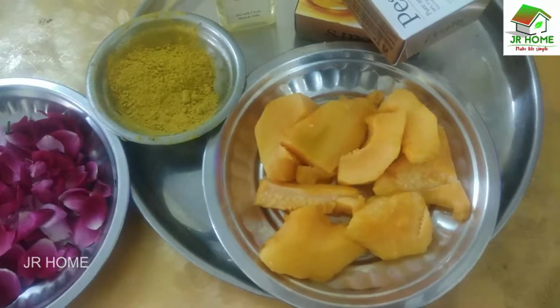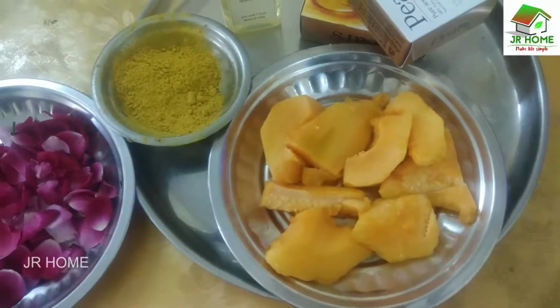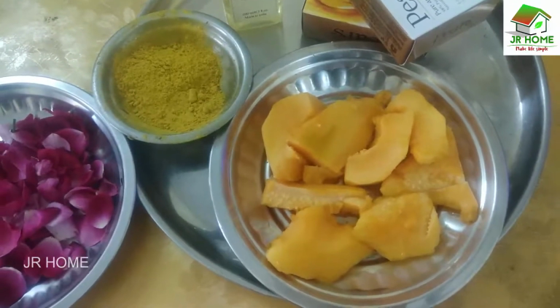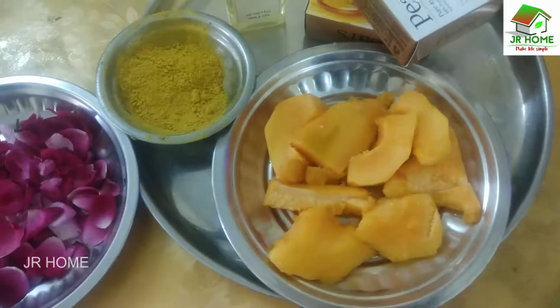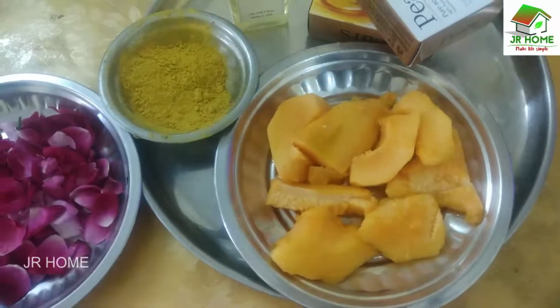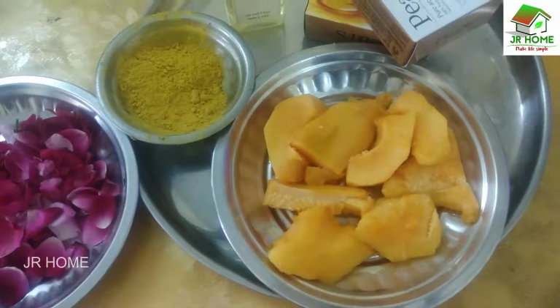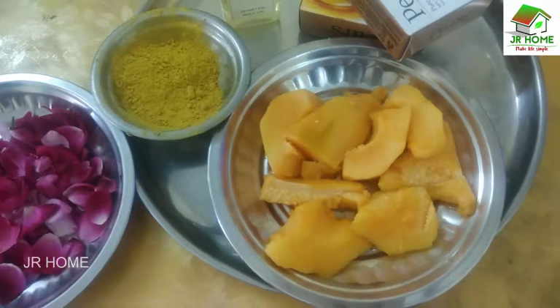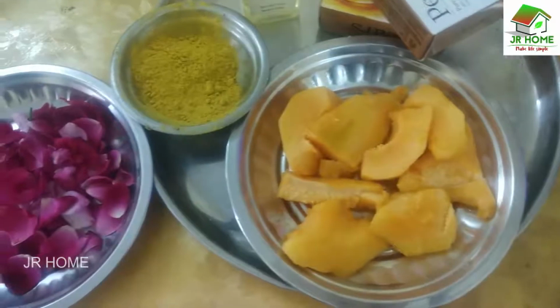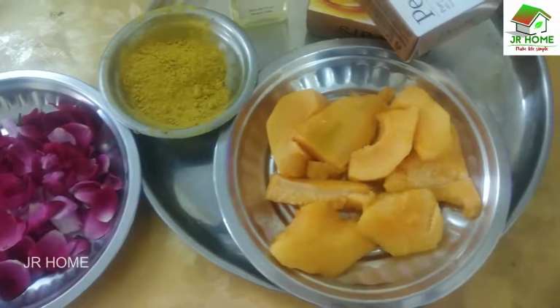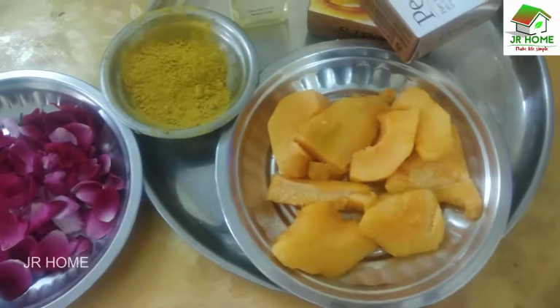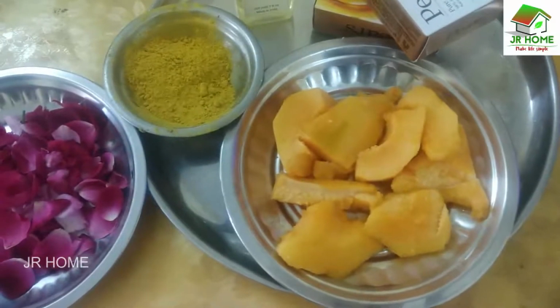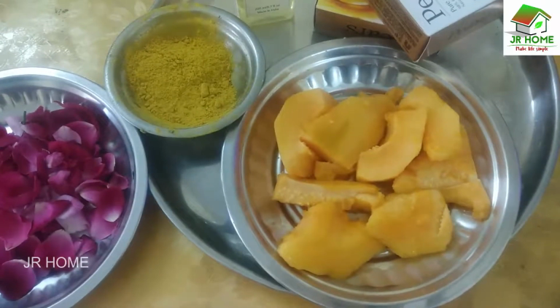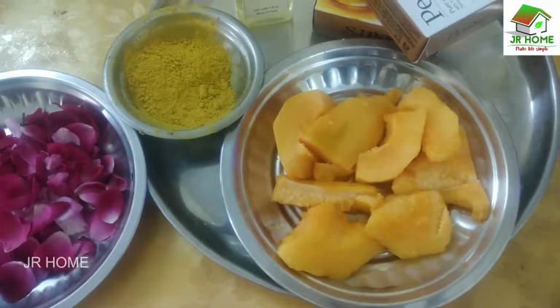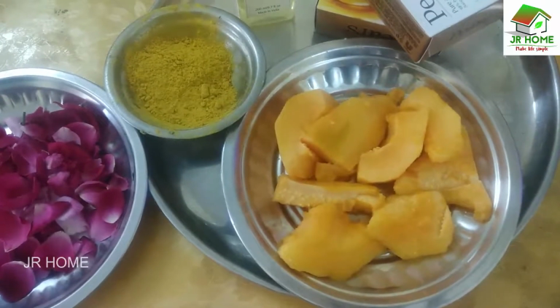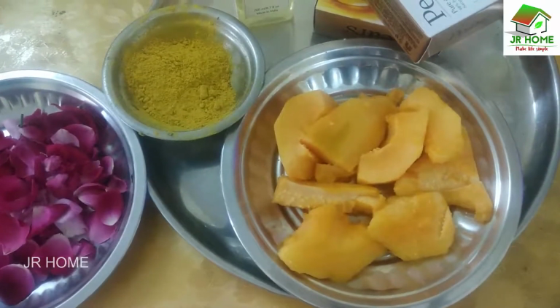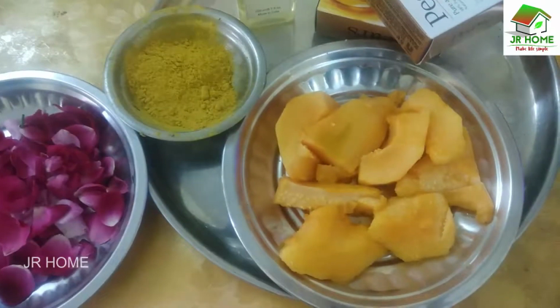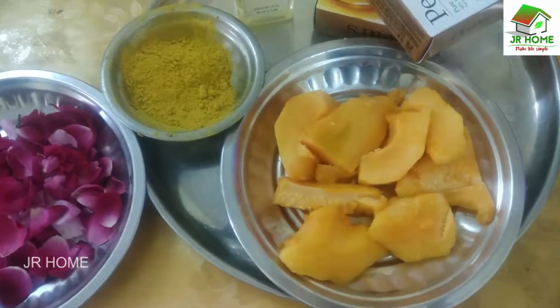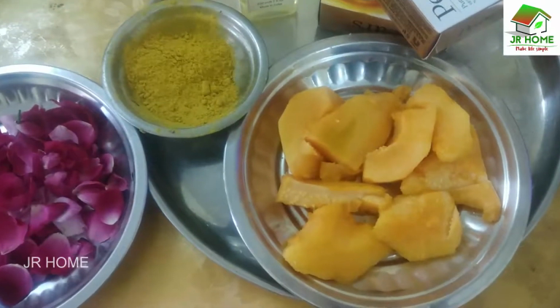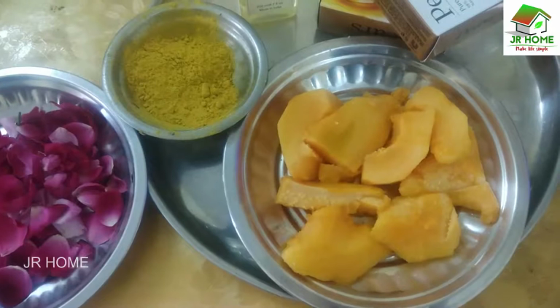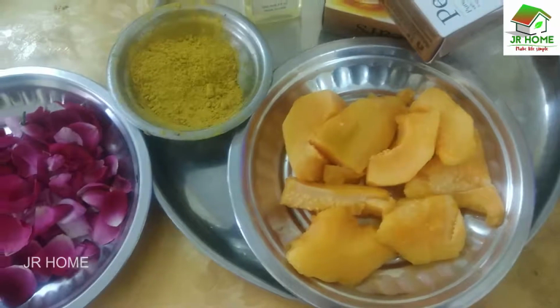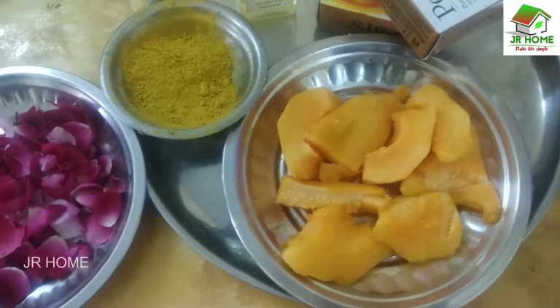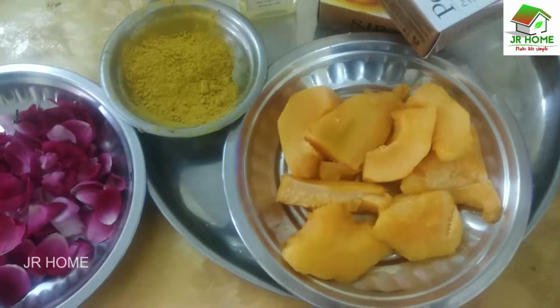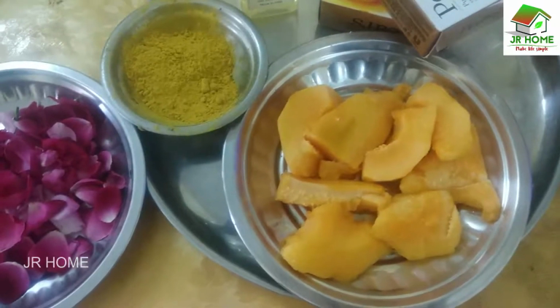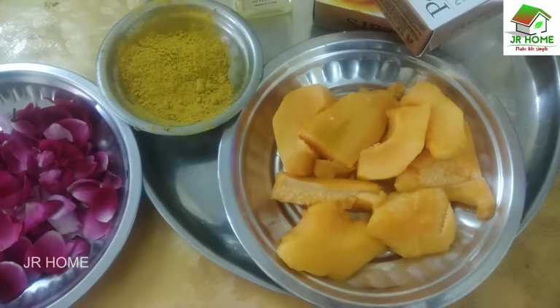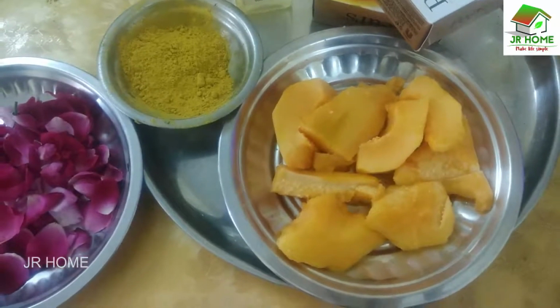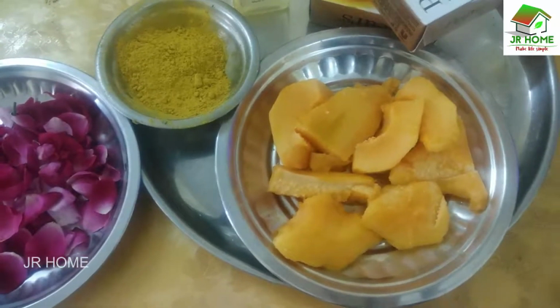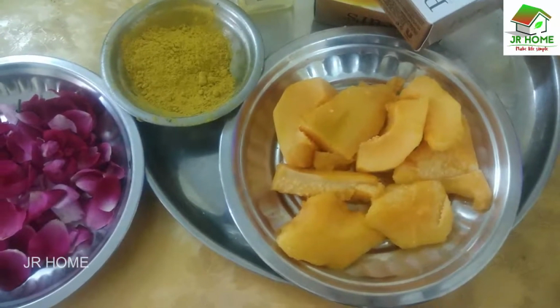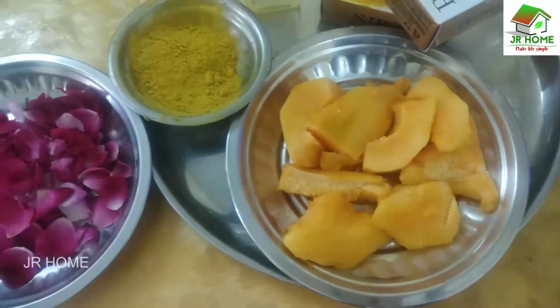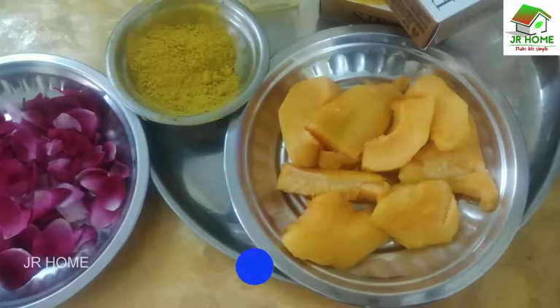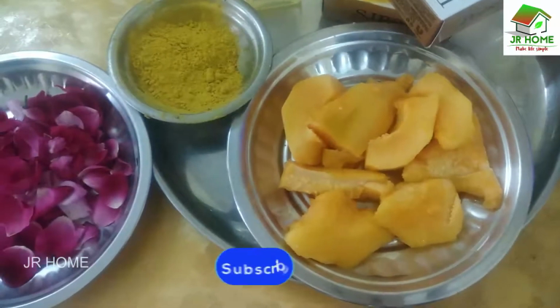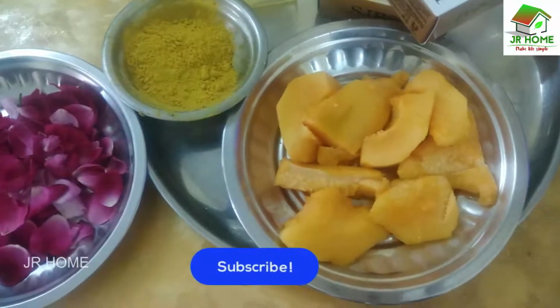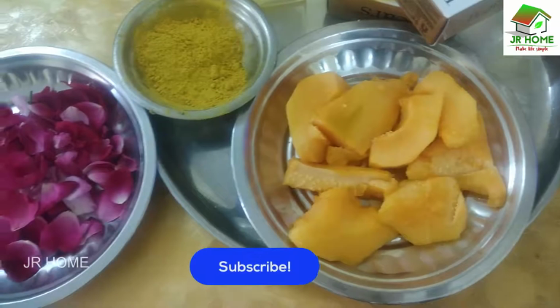I am going to make a soap in the papaya soap. I am going to make a soap like this.